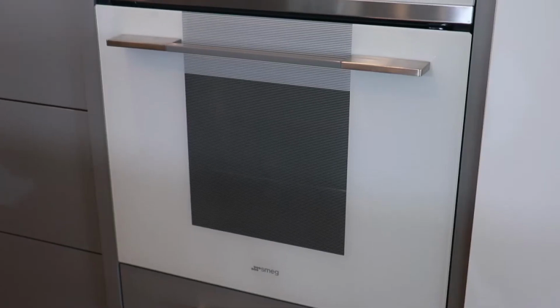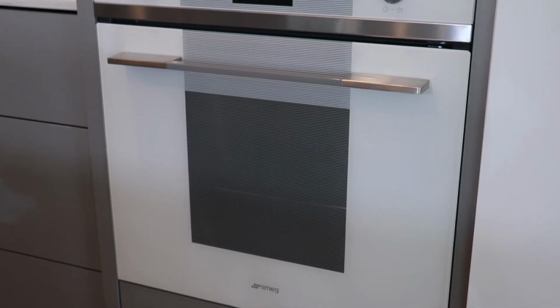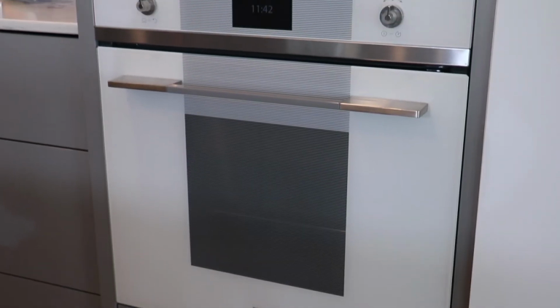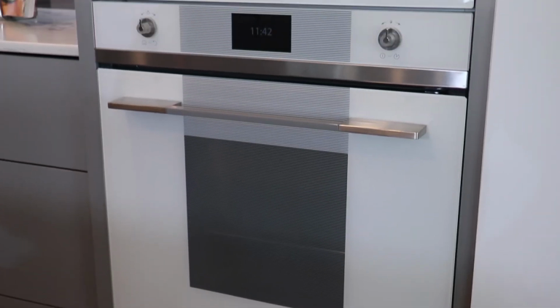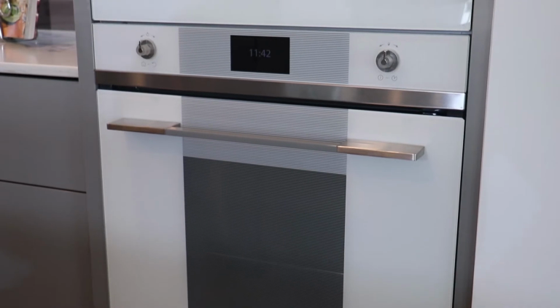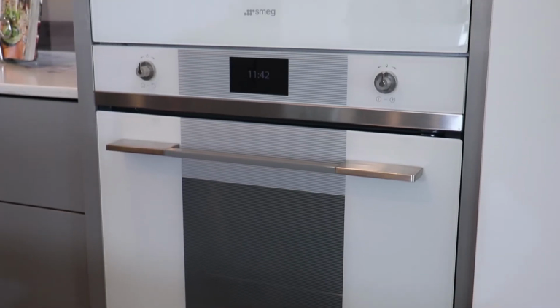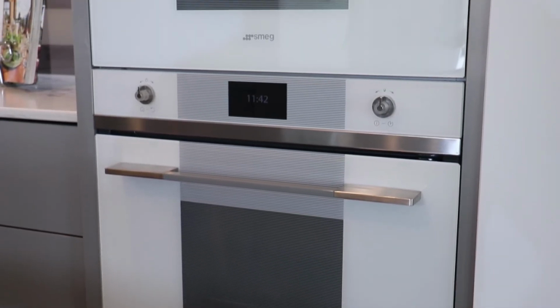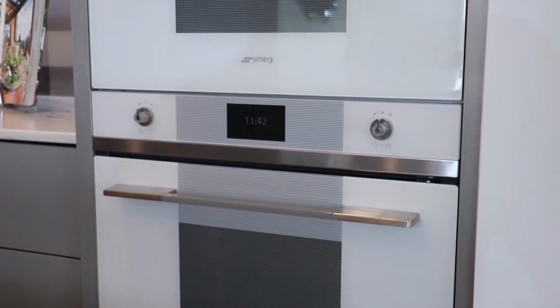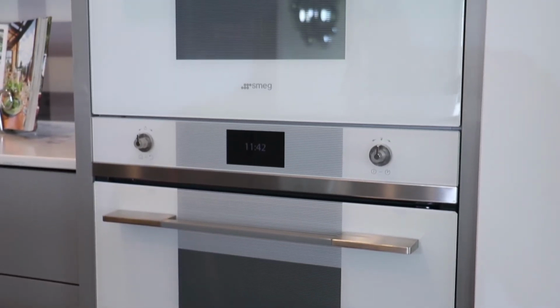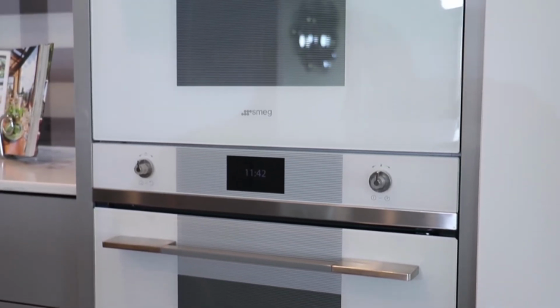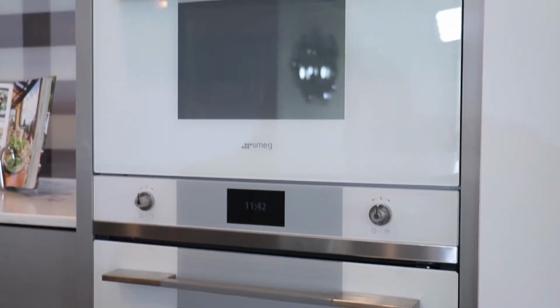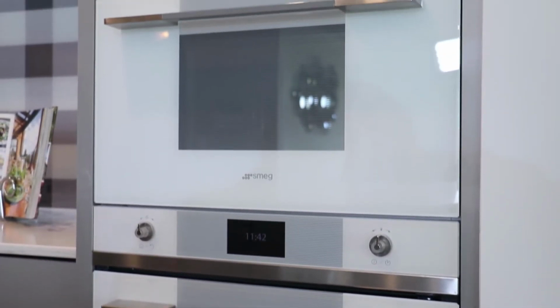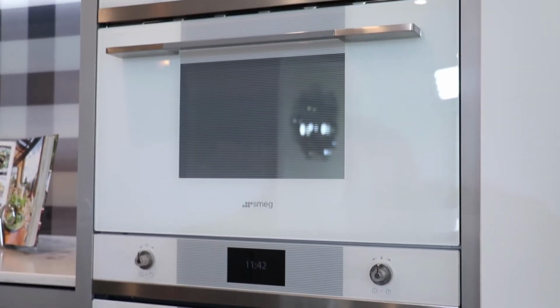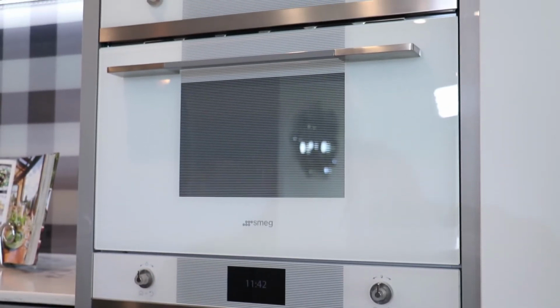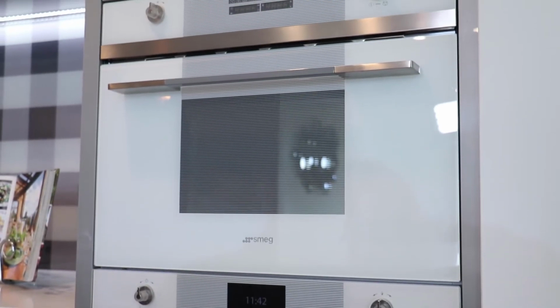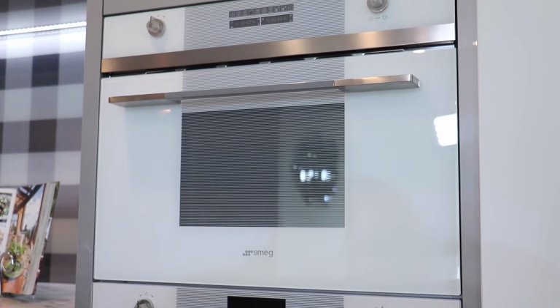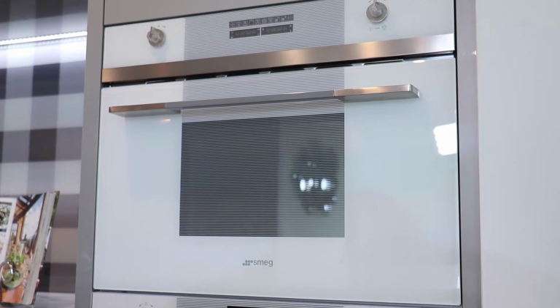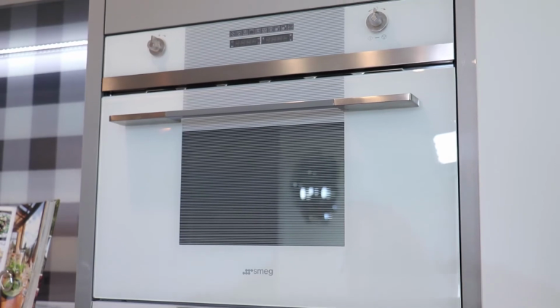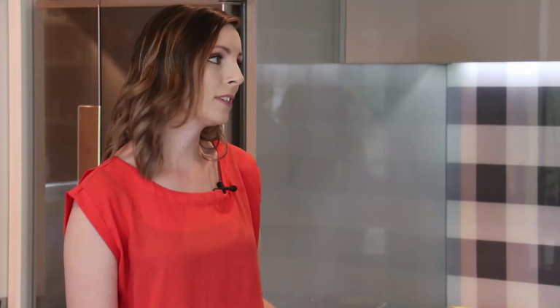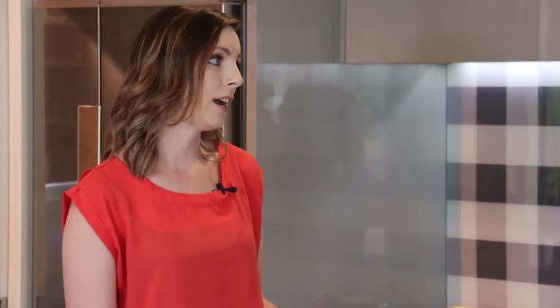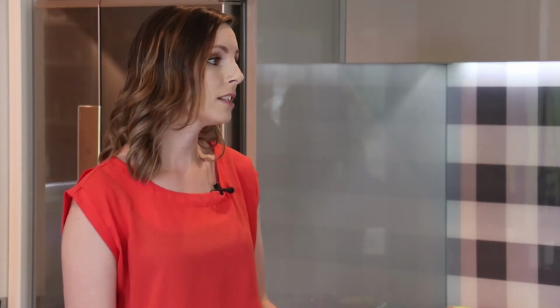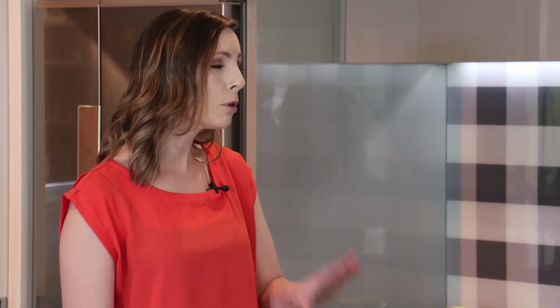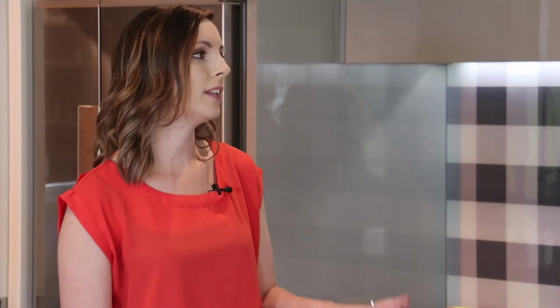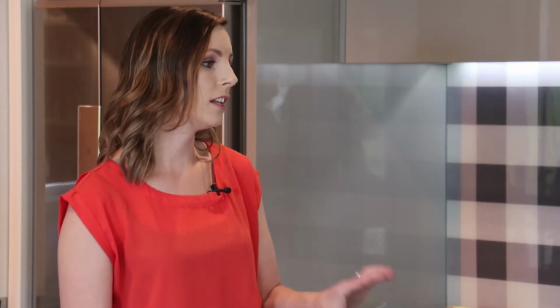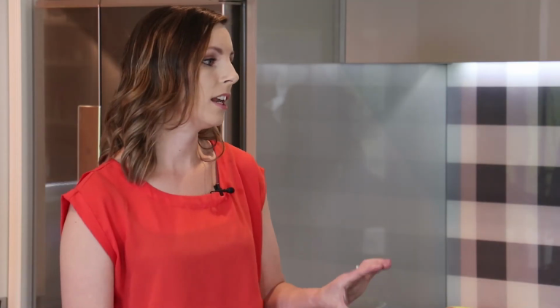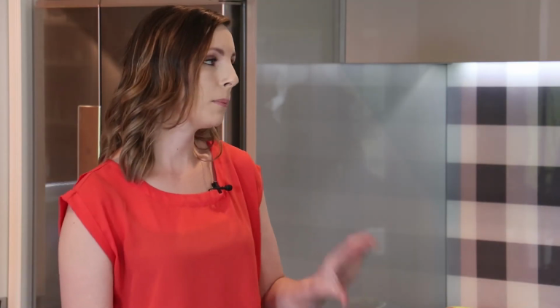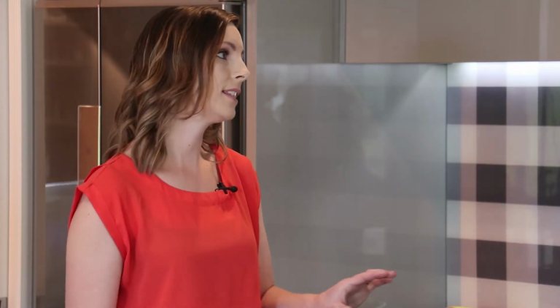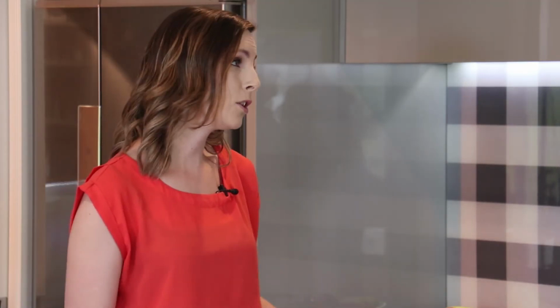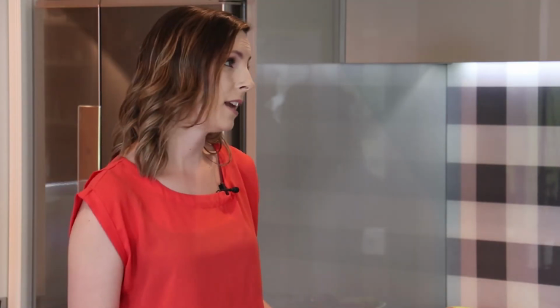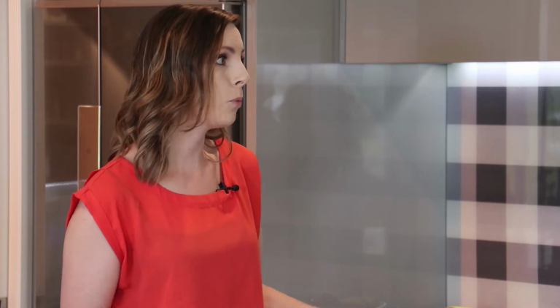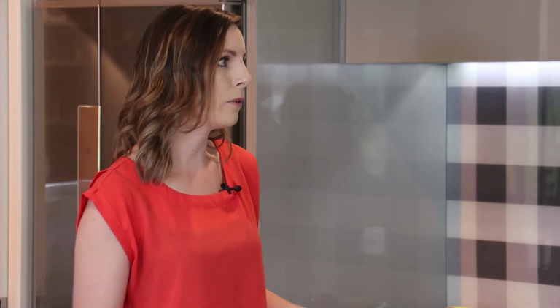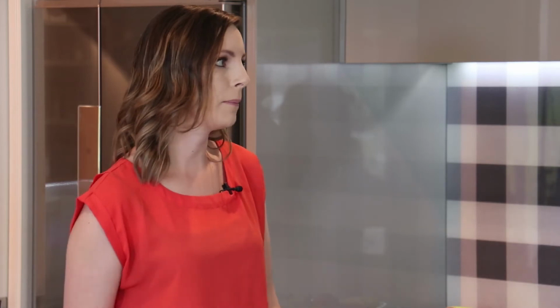Over here we've got white ovens. Yes, and they really tie in with the bench top and splashback and suit the kitchen. You don't have to go for all the same brand — it's more important that the kitchen has appliances that suit the space and work well for the family.